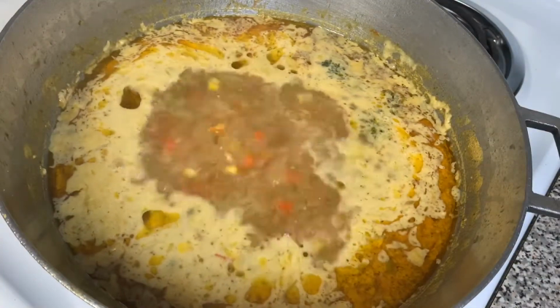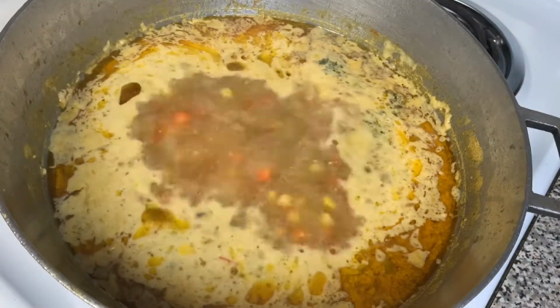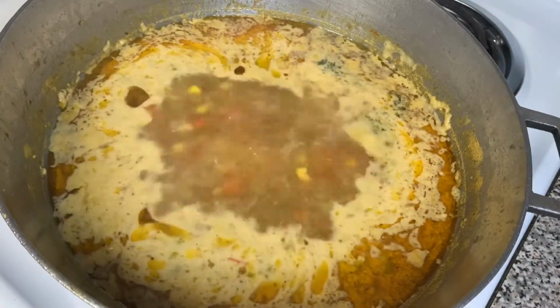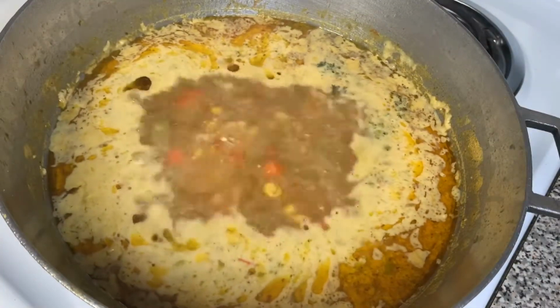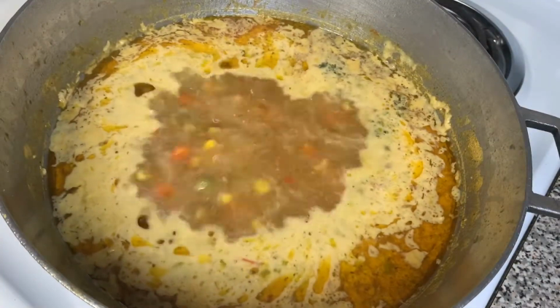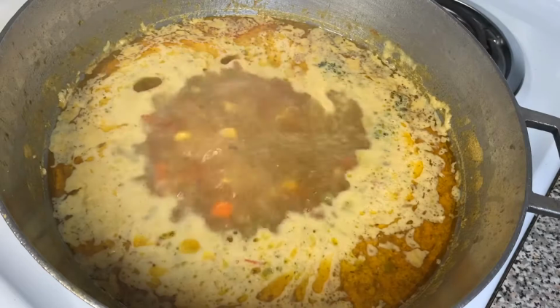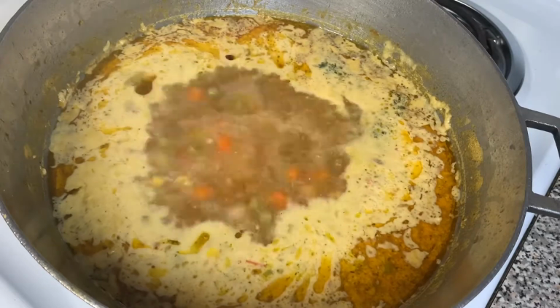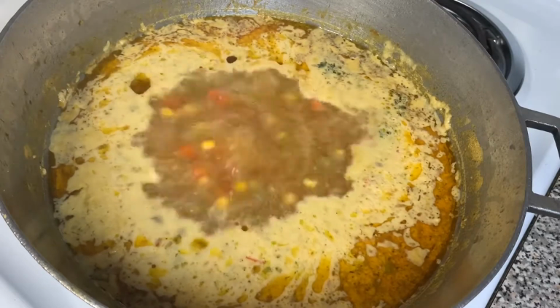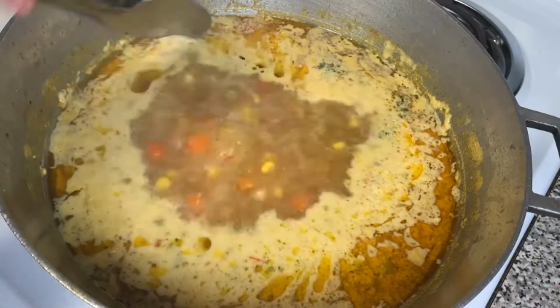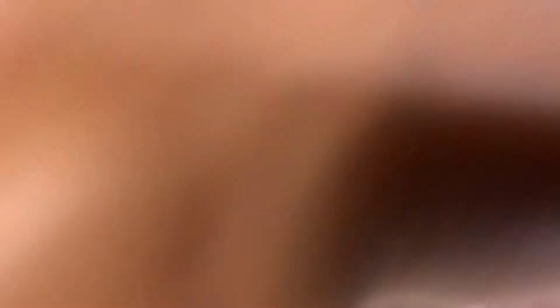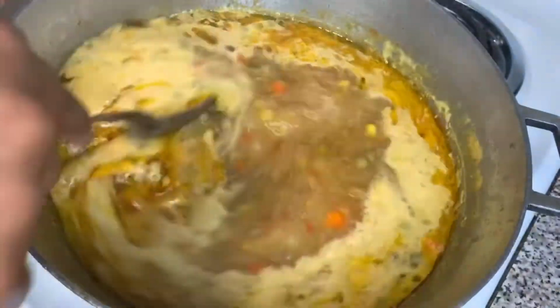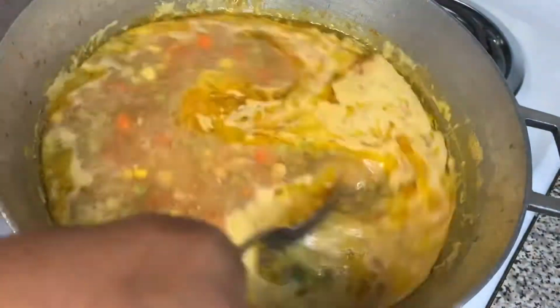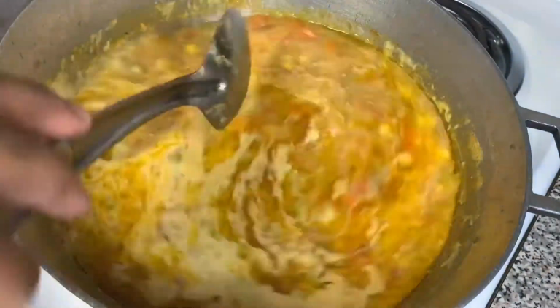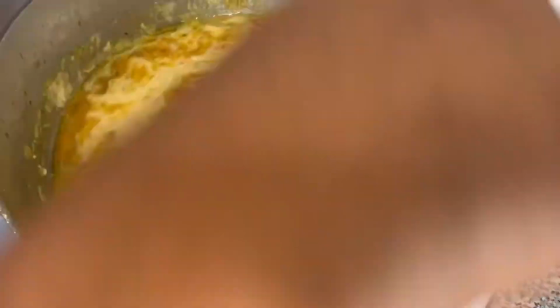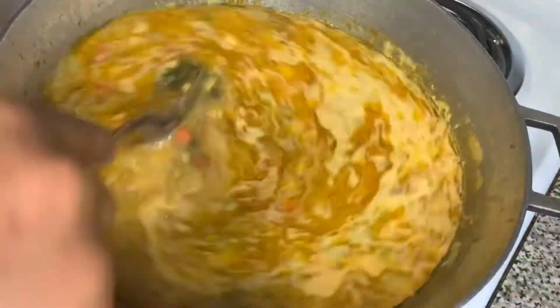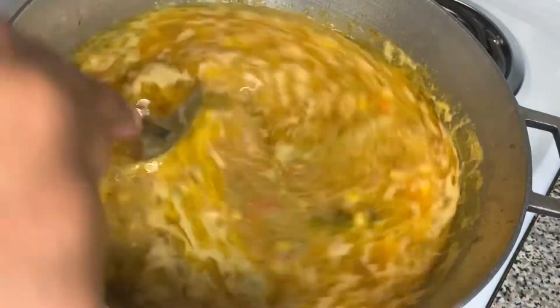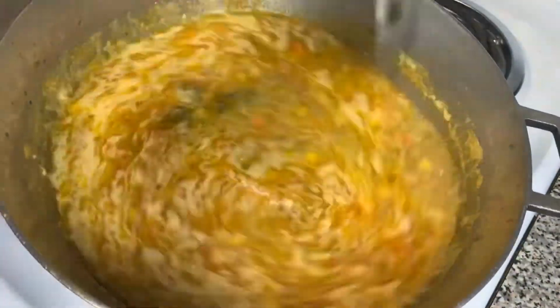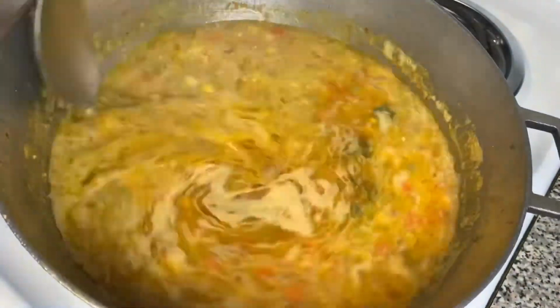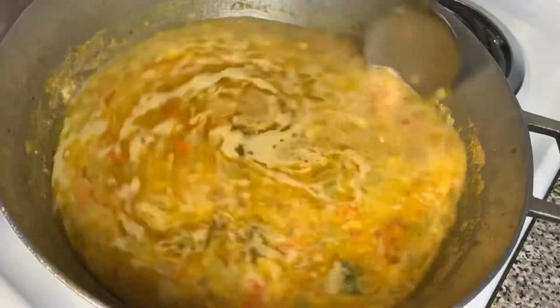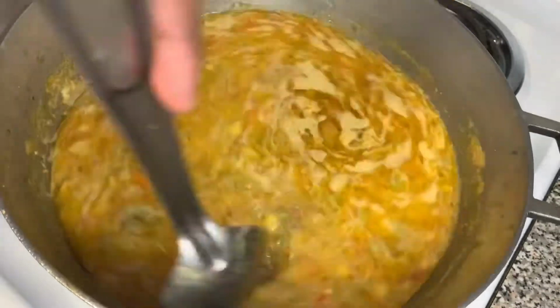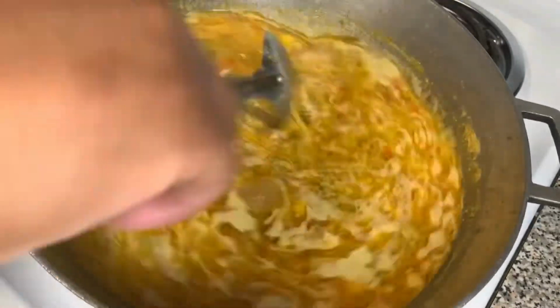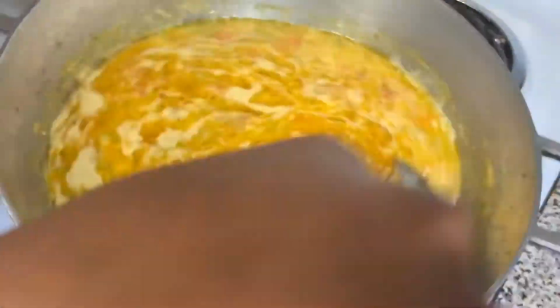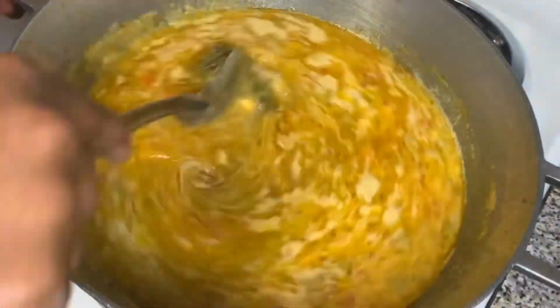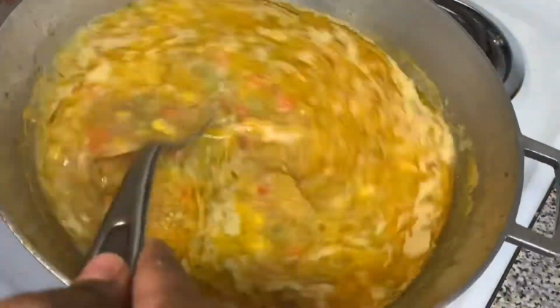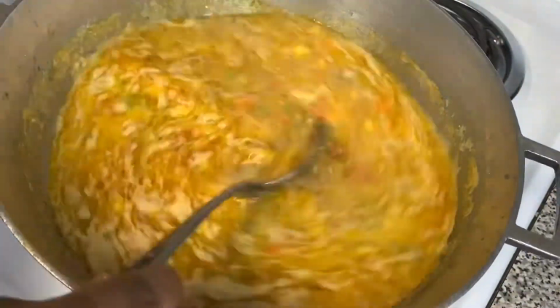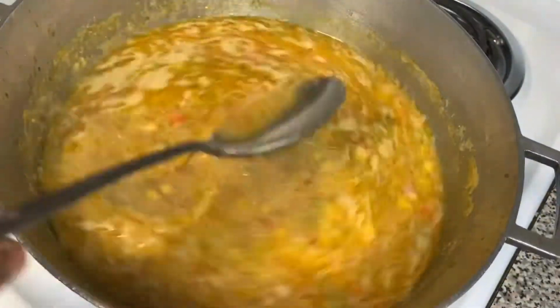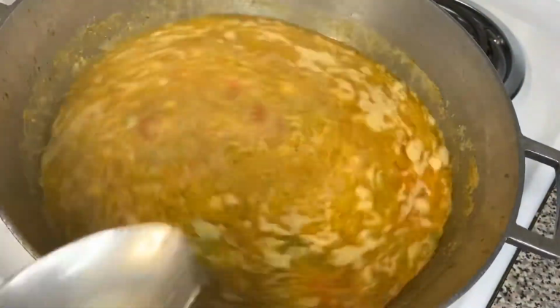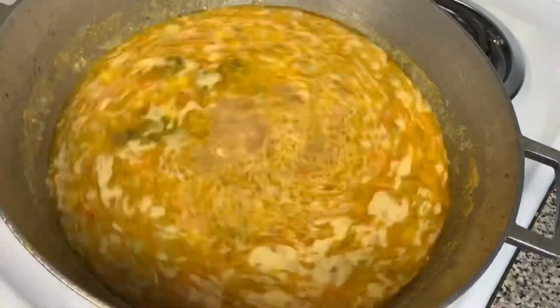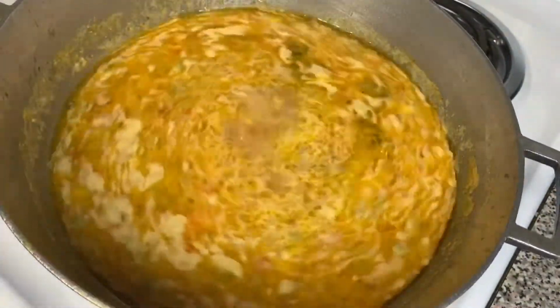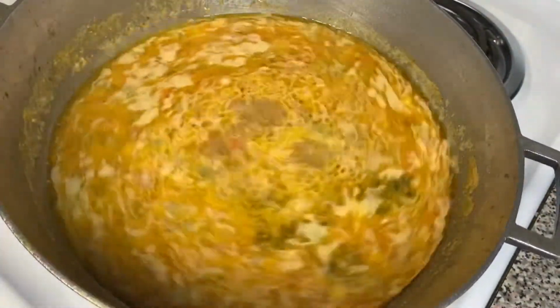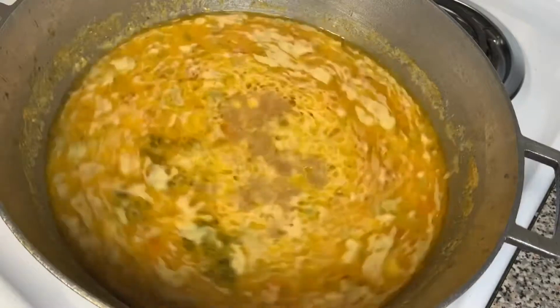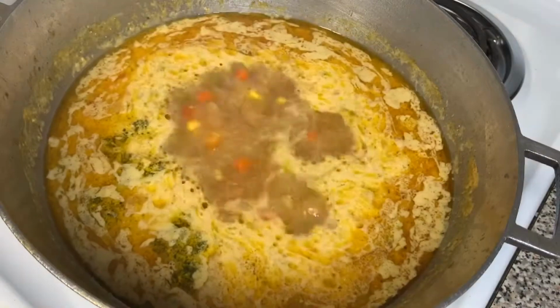Now that my water is boiling, I'm going to taste it, because your rice is going to taste like your water — so if your water is nasty, your rice is going to be nasty. After tasting it, I felt like it was good — that thing was delicious. So I went ahead and started to add my rice.